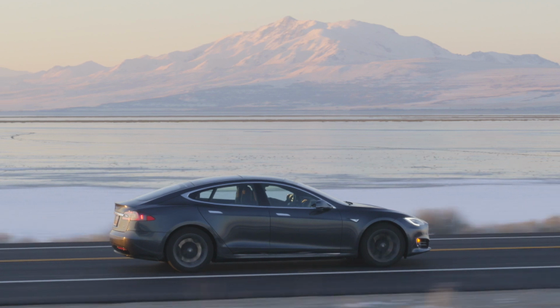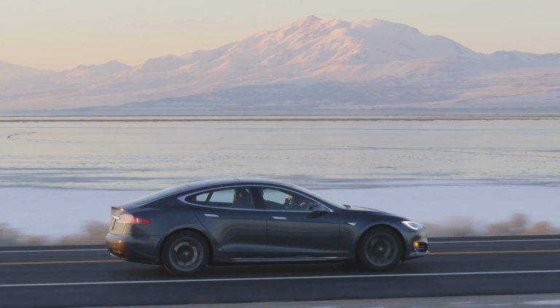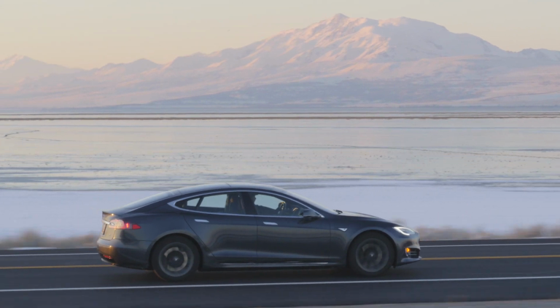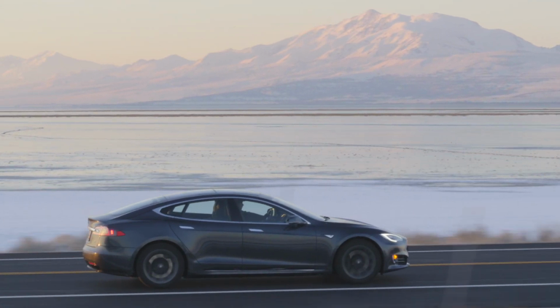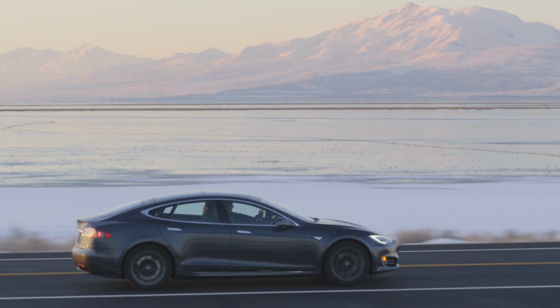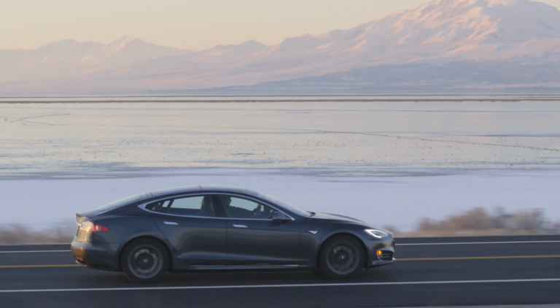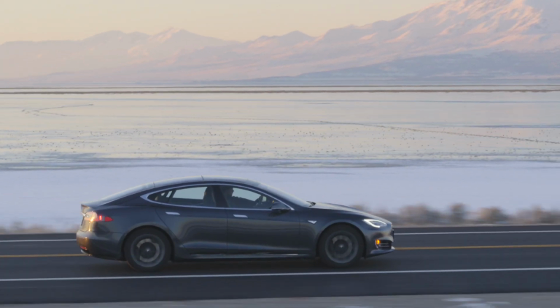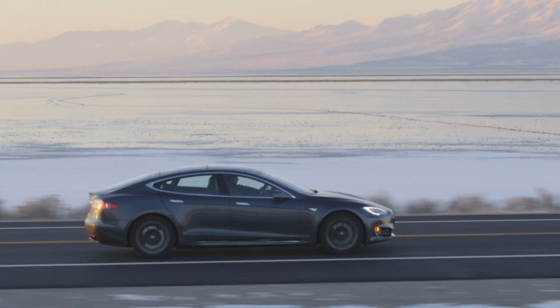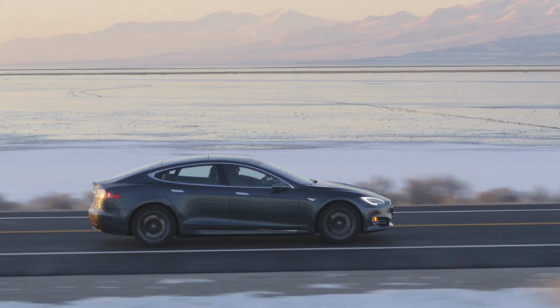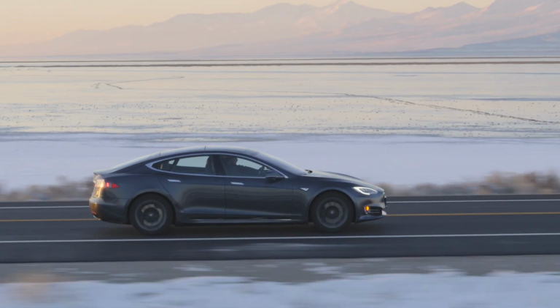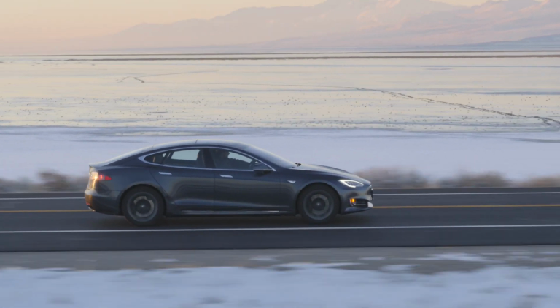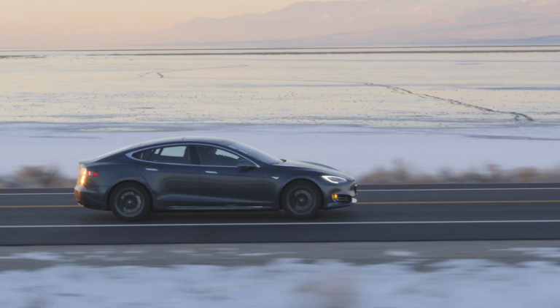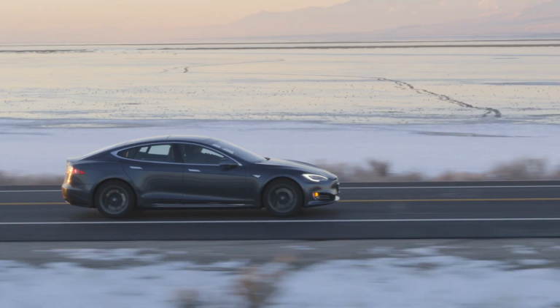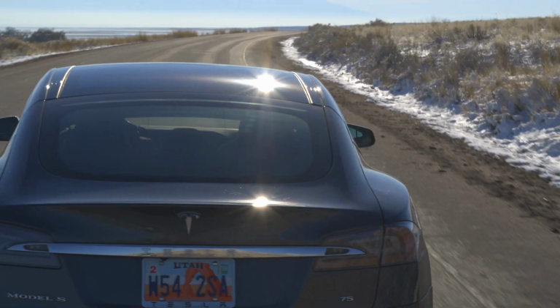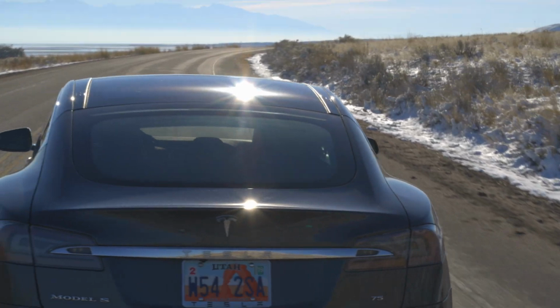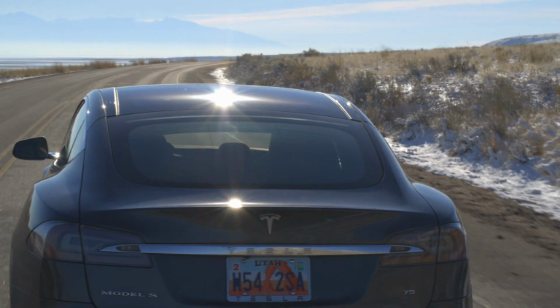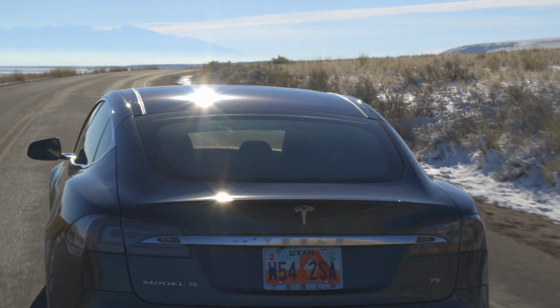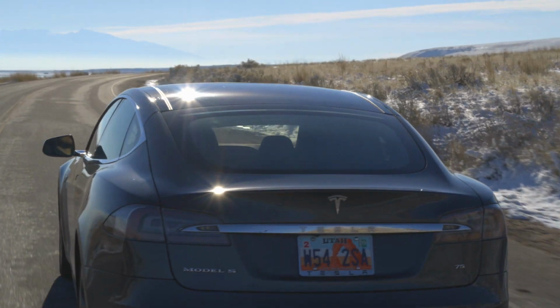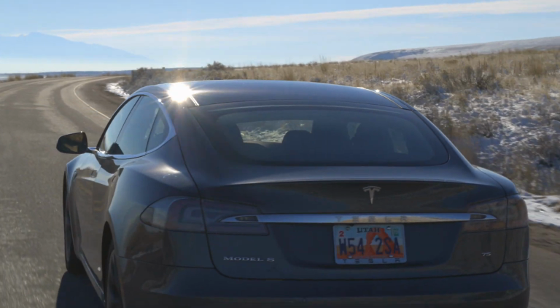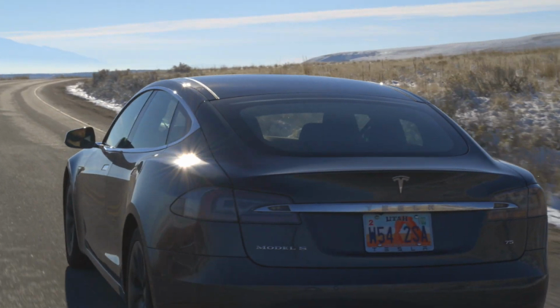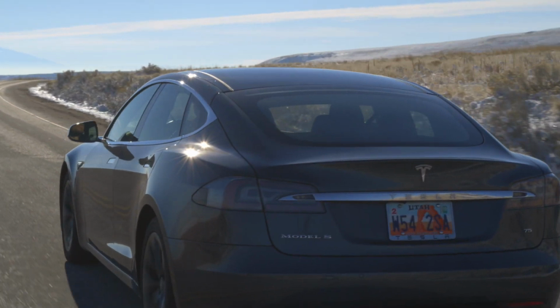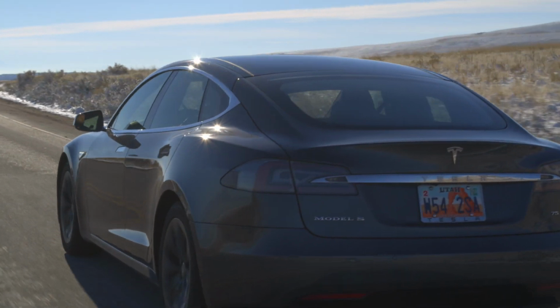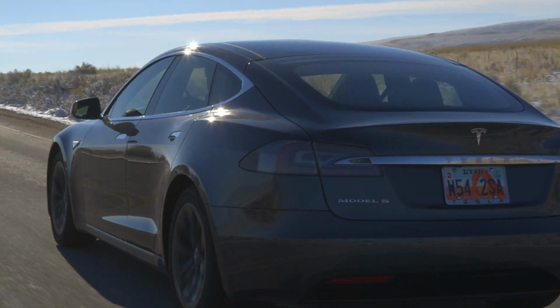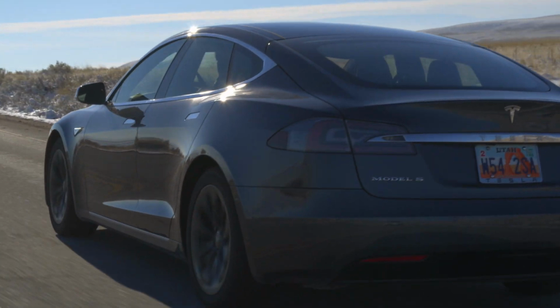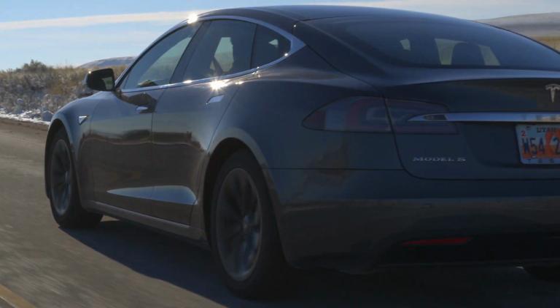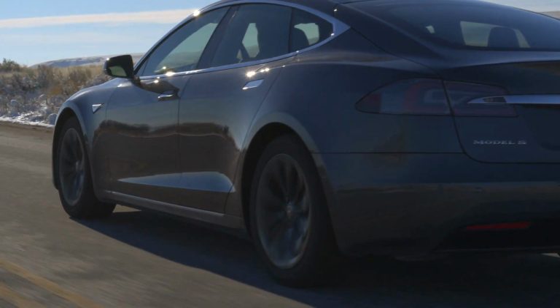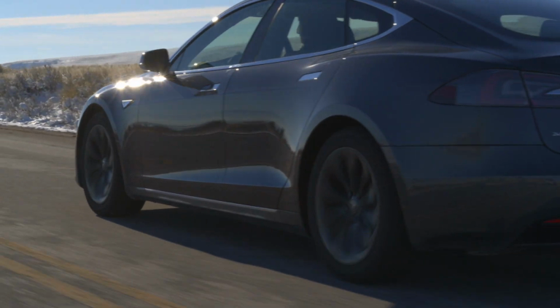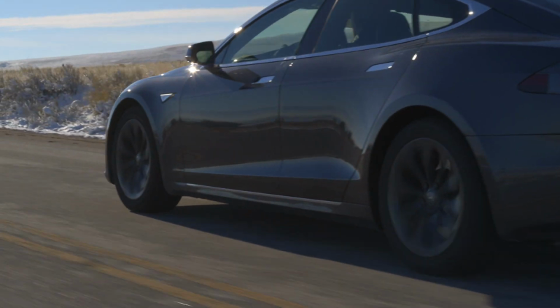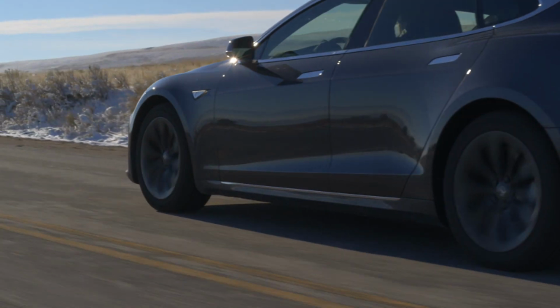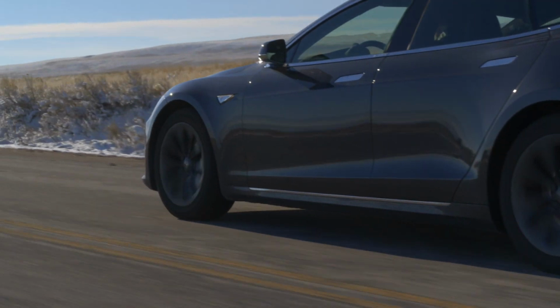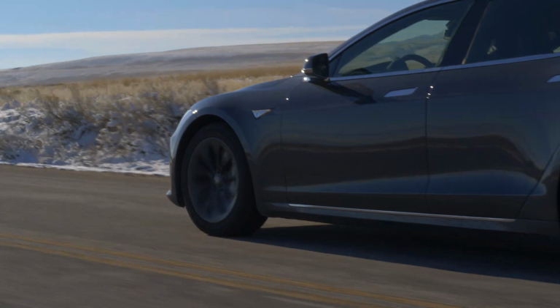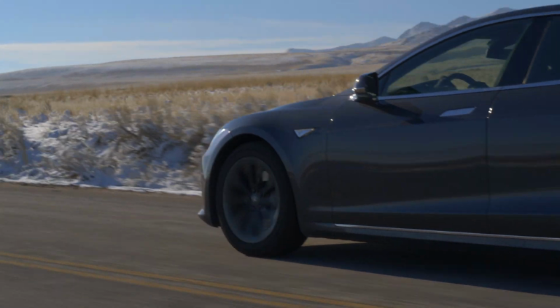Tesla rethinks the function and design of a vehicle. Without a gas motor, transmission and gears, the Tesla is a simpler design with fewer moving parts, yet provides better performance.